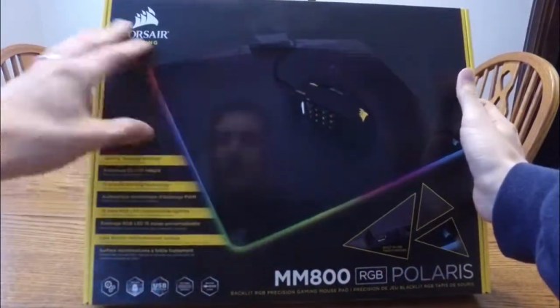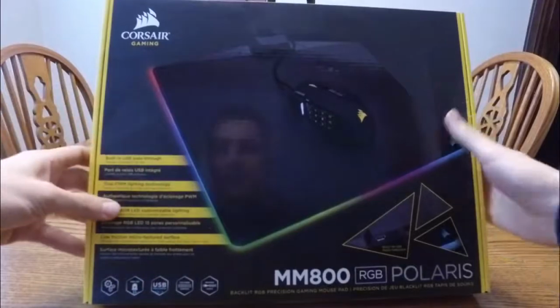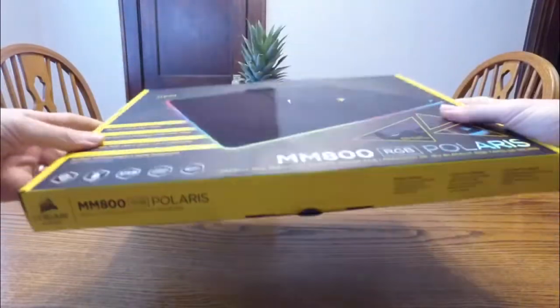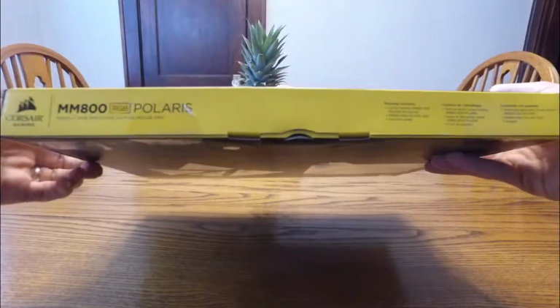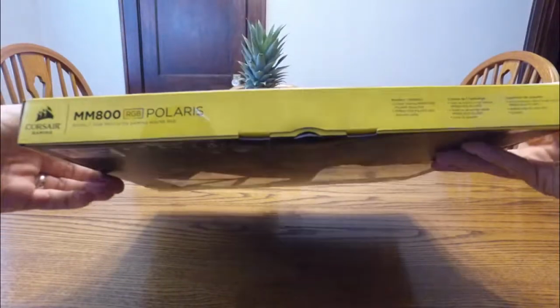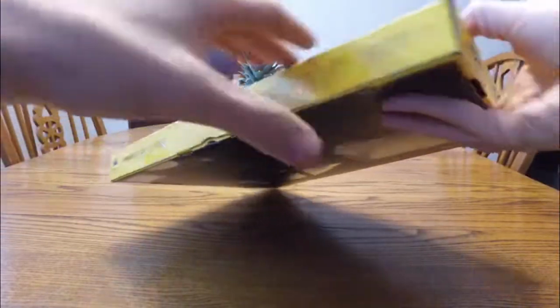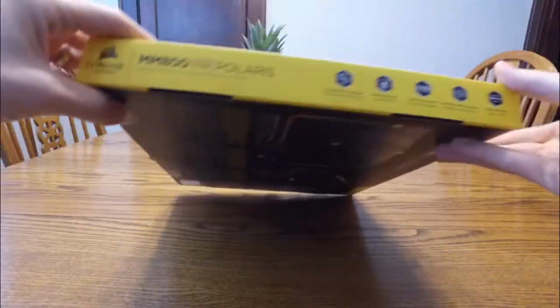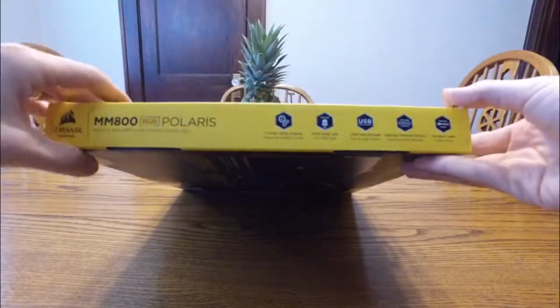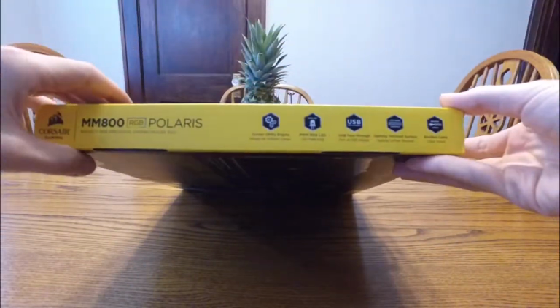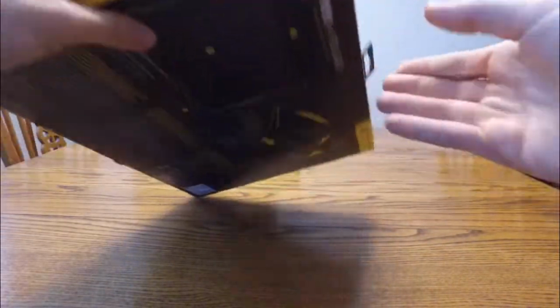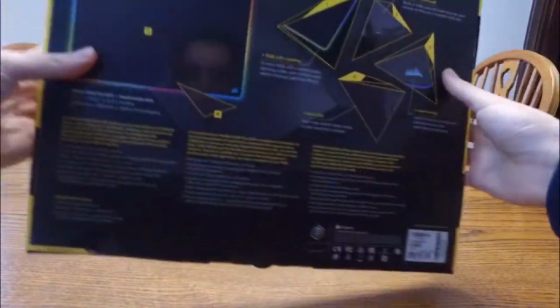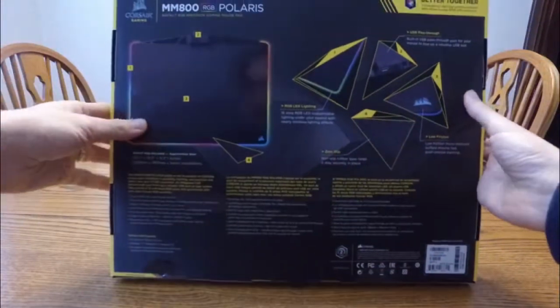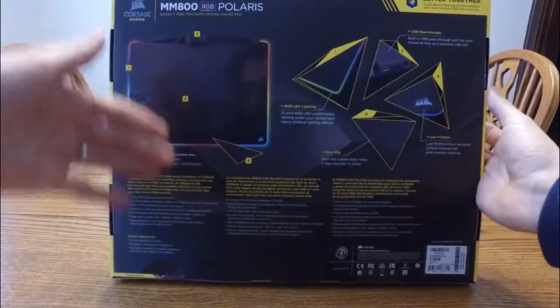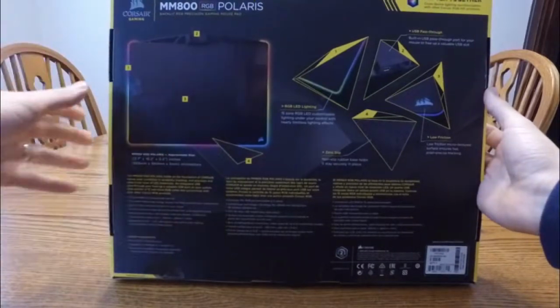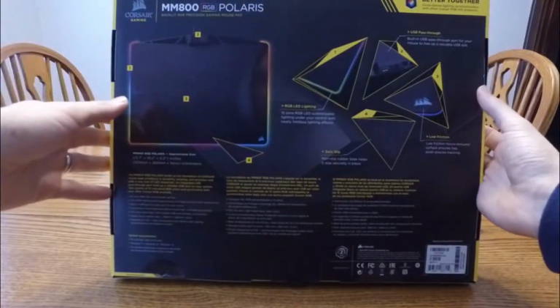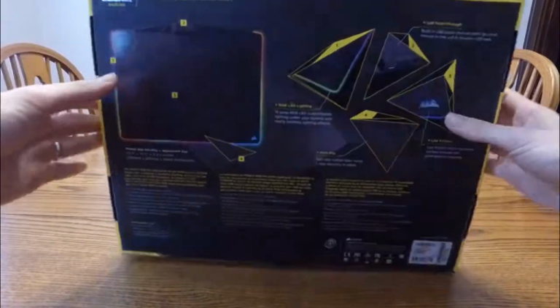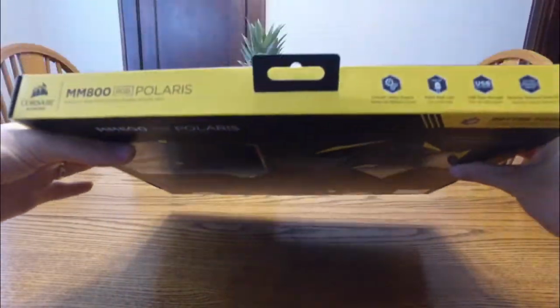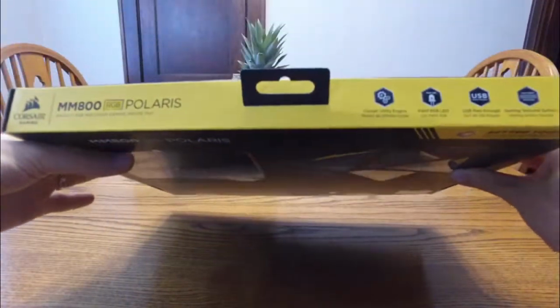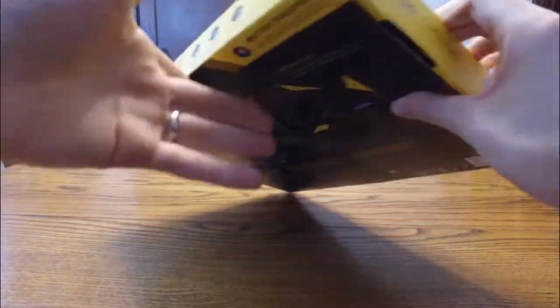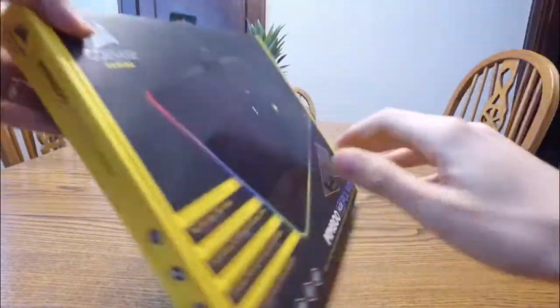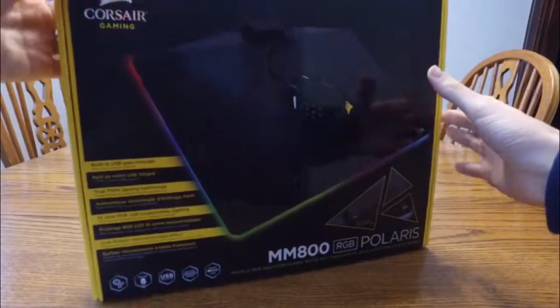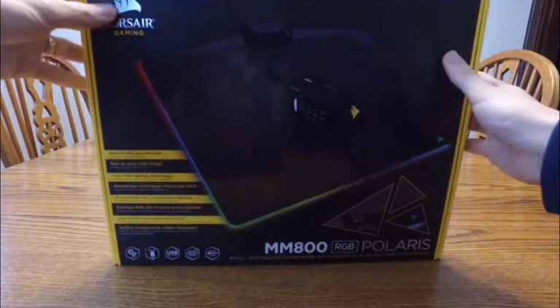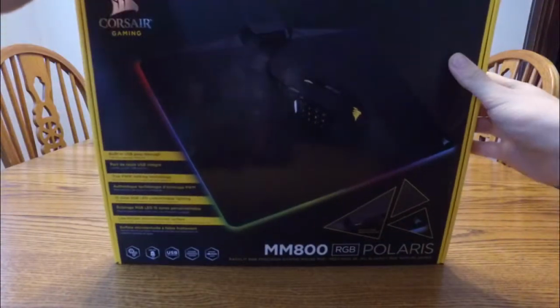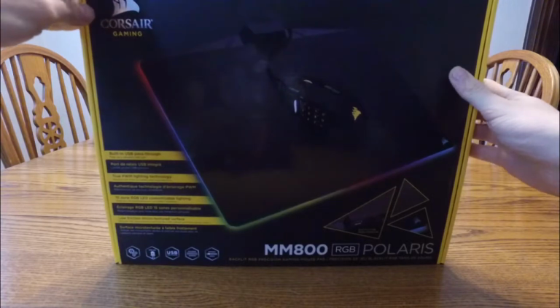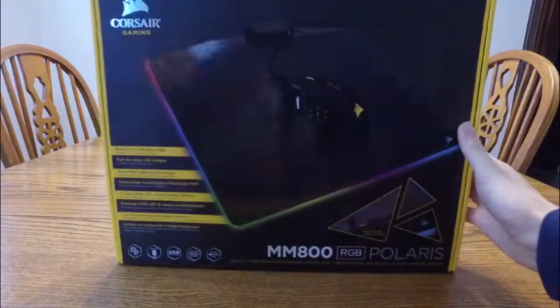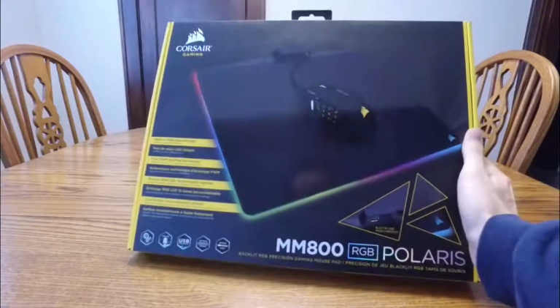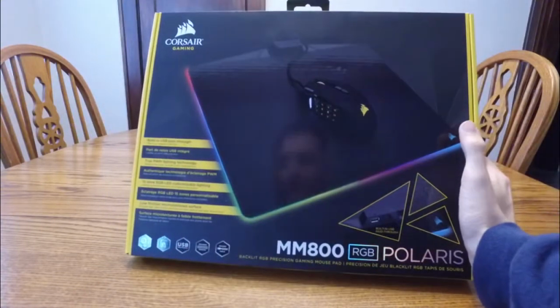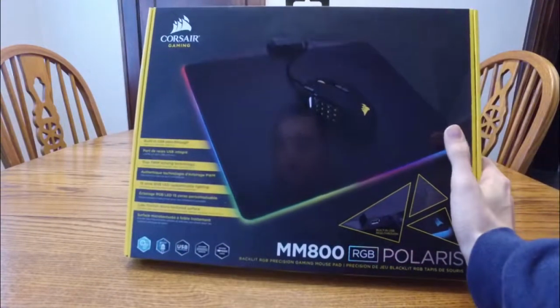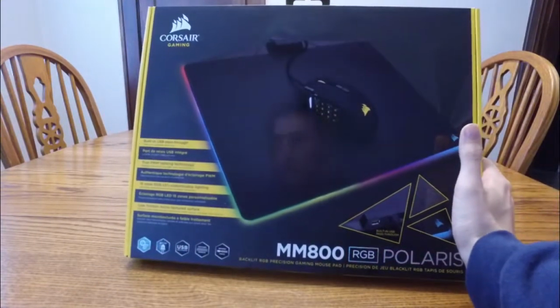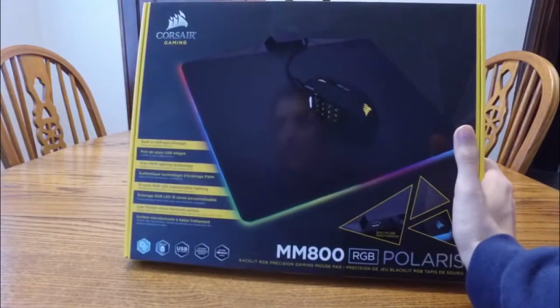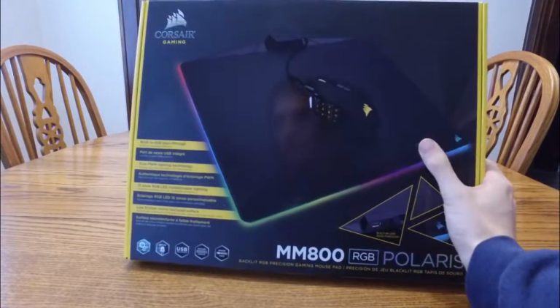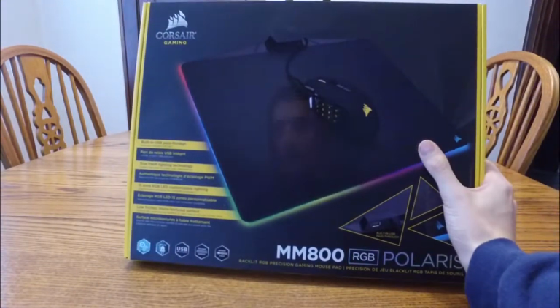Just like I said, from this packaging it's really legit and they did a great job. The box looks really good — here's the back of it and the side. They really got their game down for this packaging and design, and I really like their color scheme.